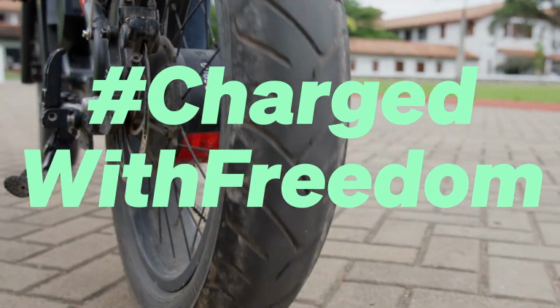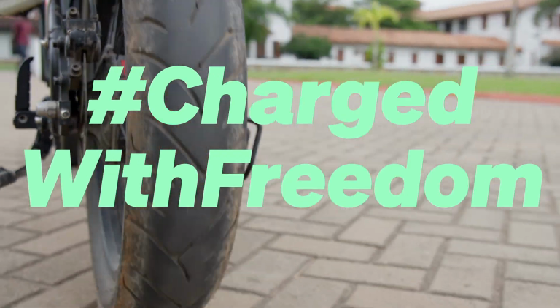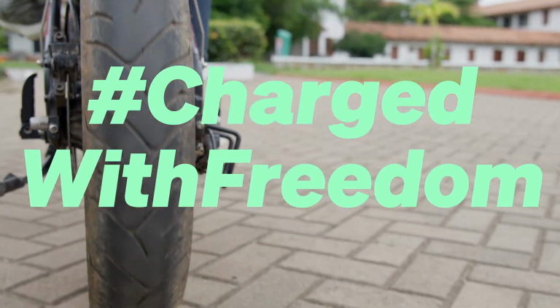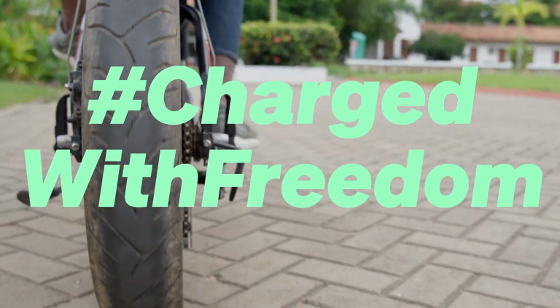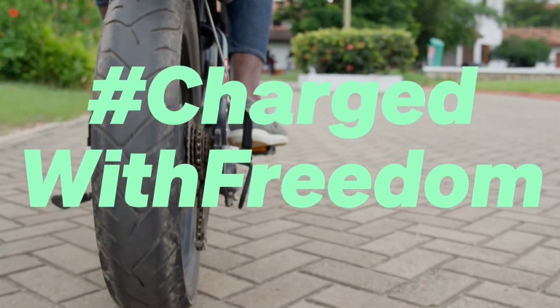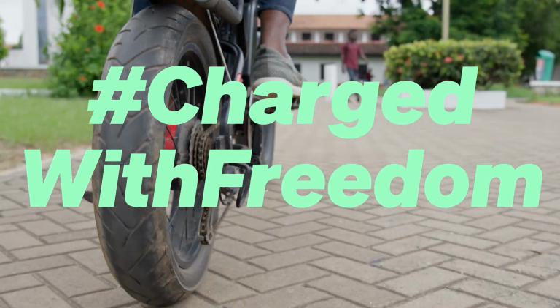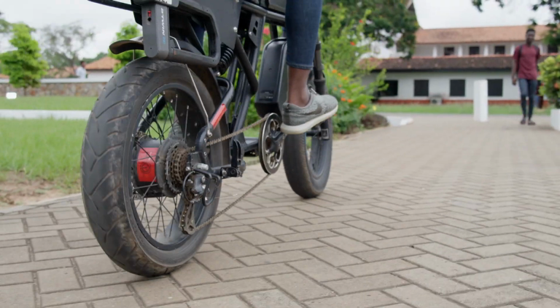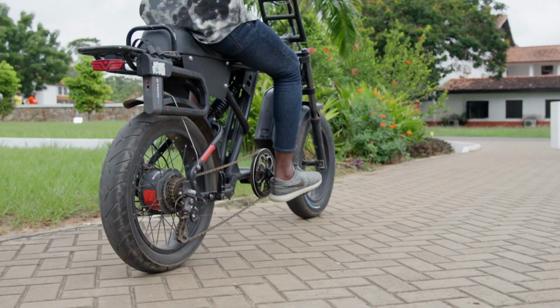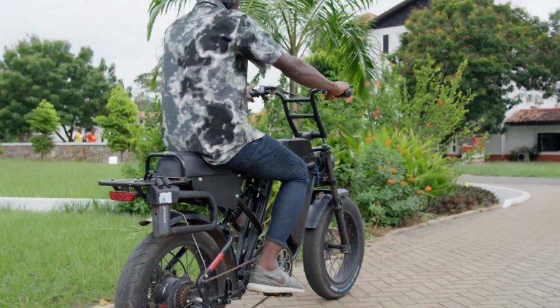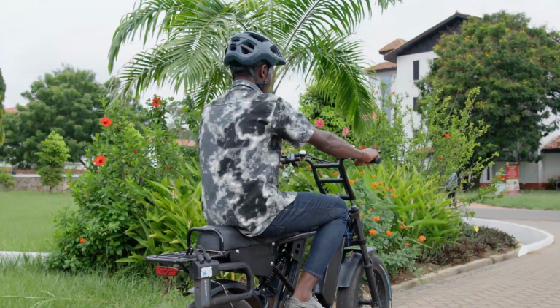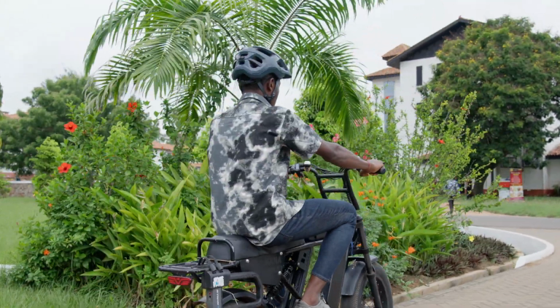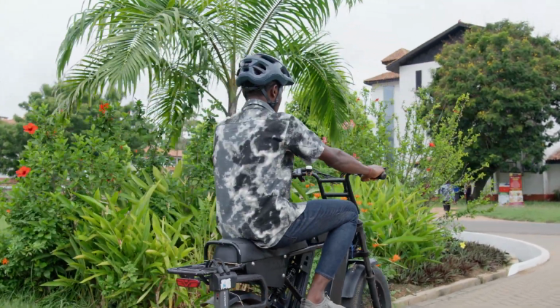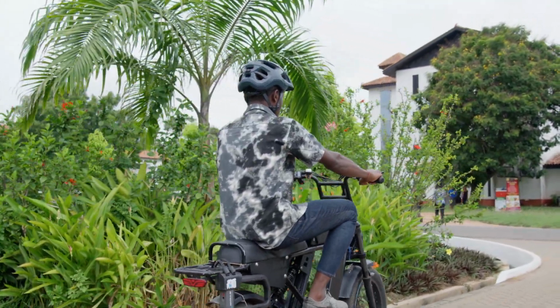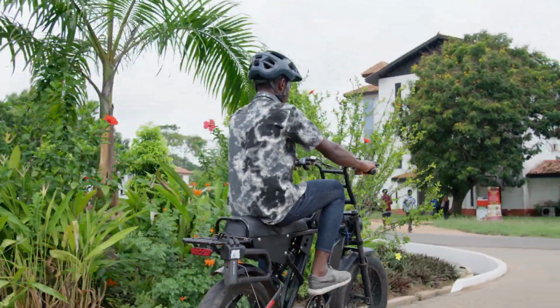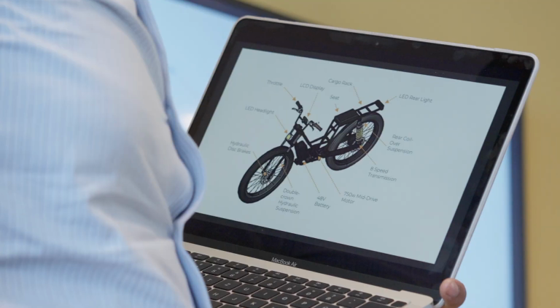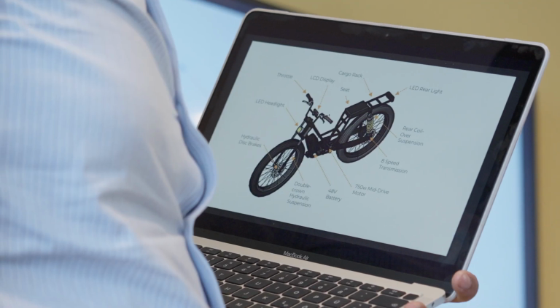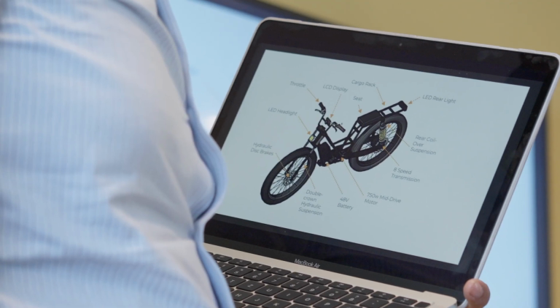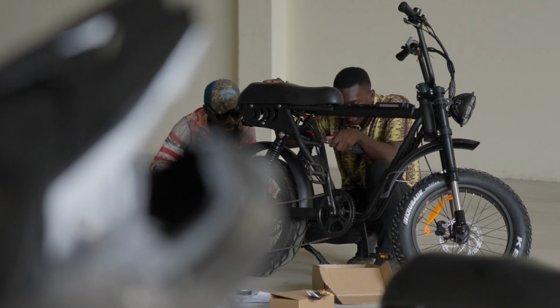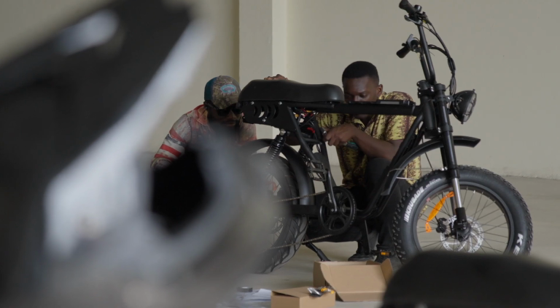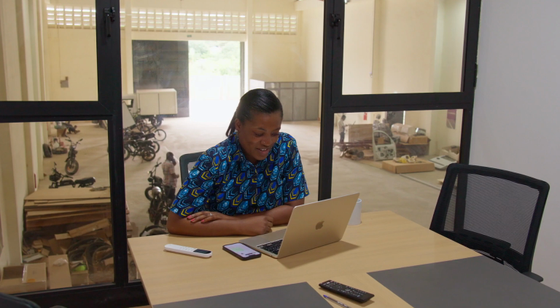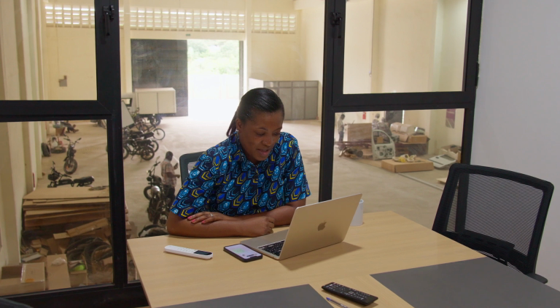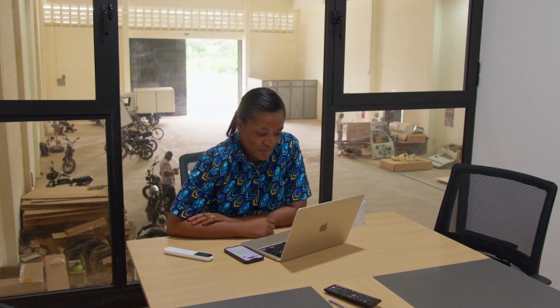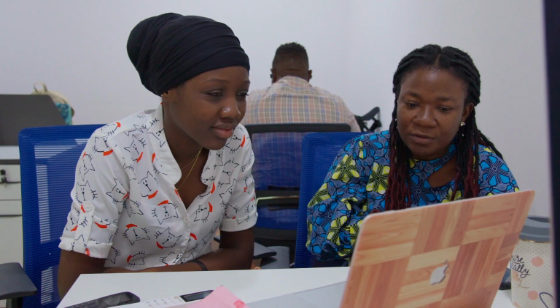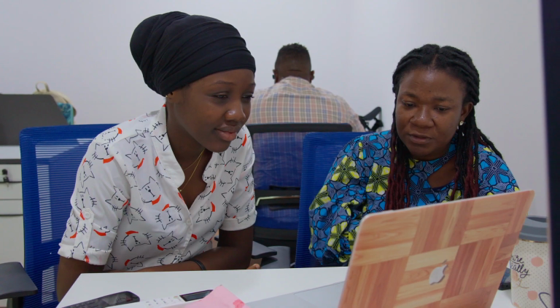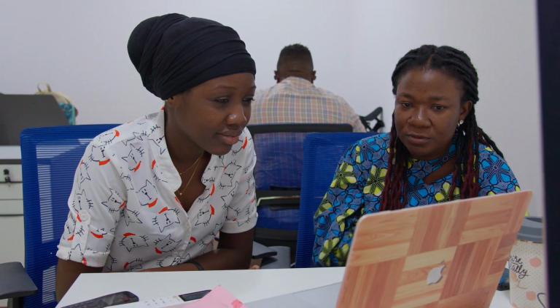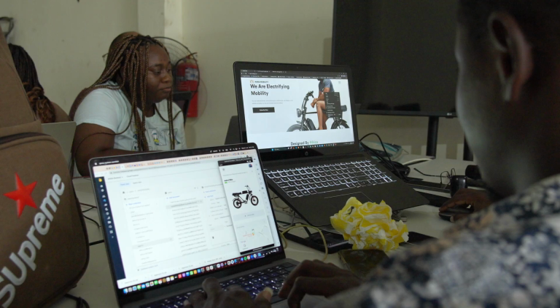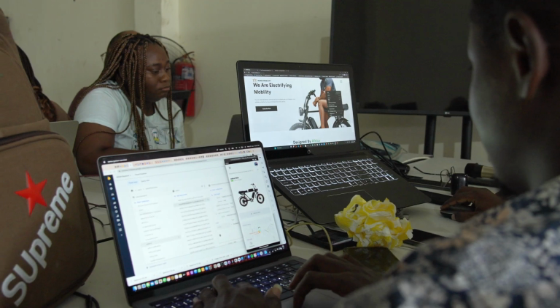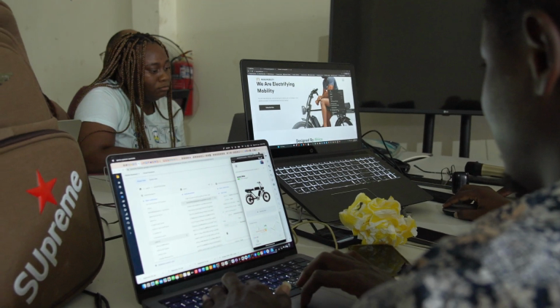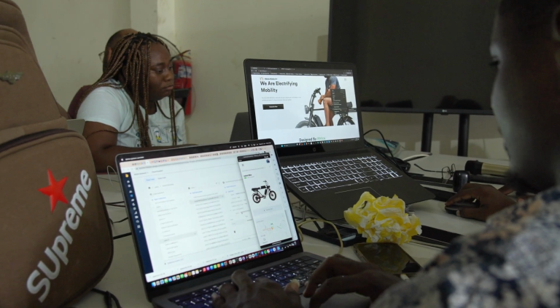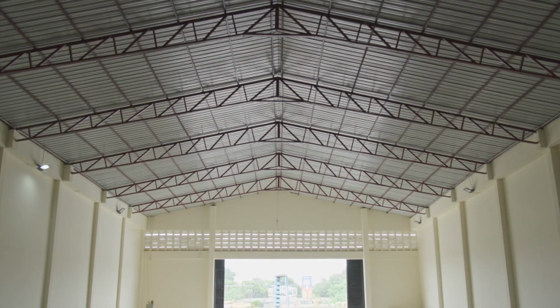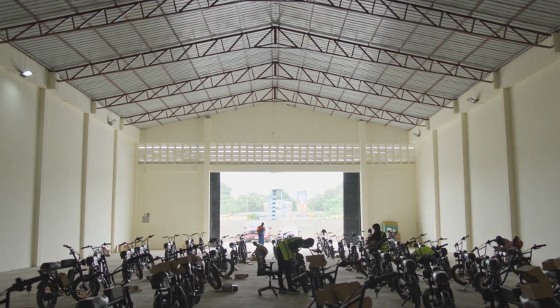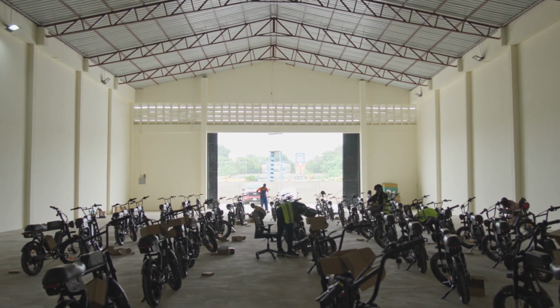We are charged with freedom to build Africa's largest electric mobility ecosystem. We design, manufacture and maintain affordable and reliable electric vehicles that have been manufactured for and in Africa.